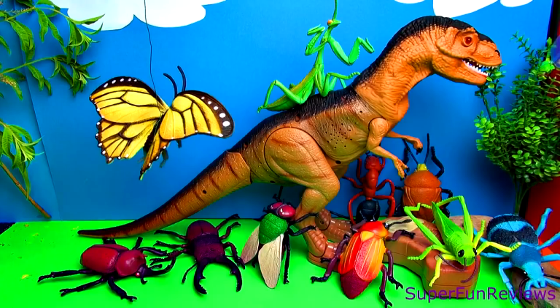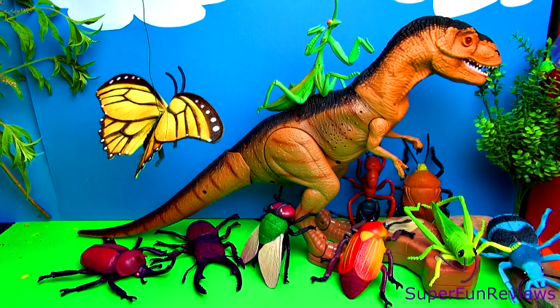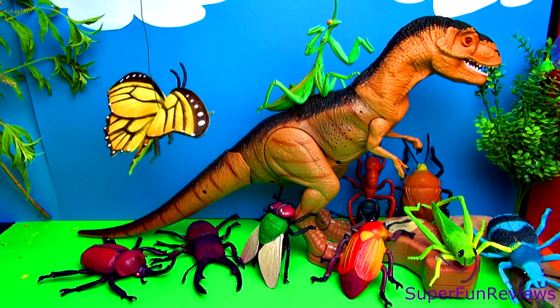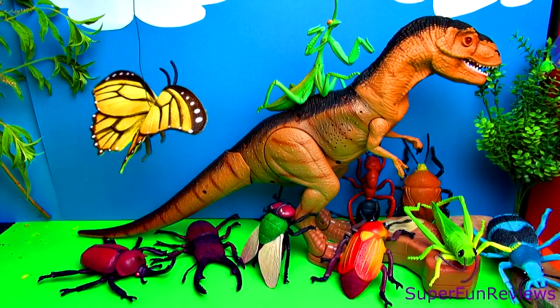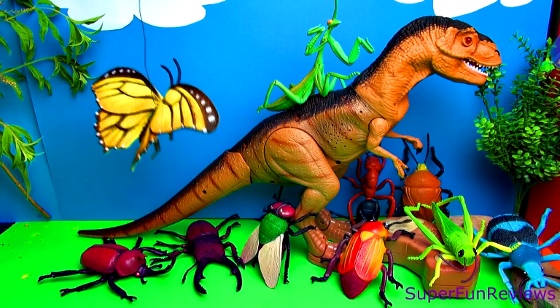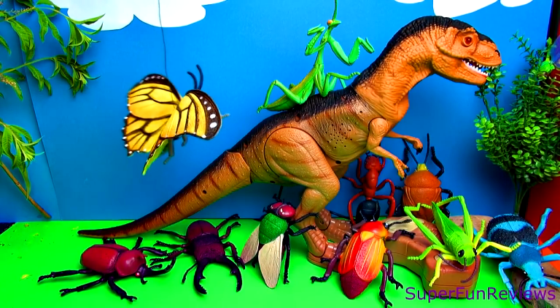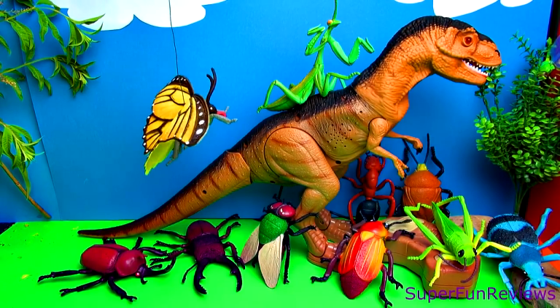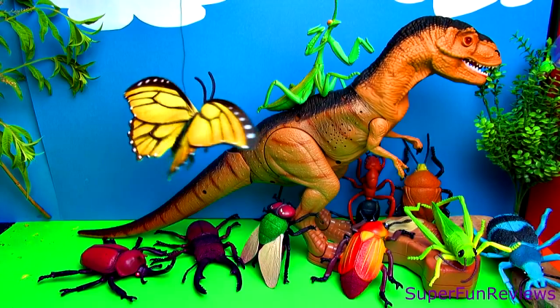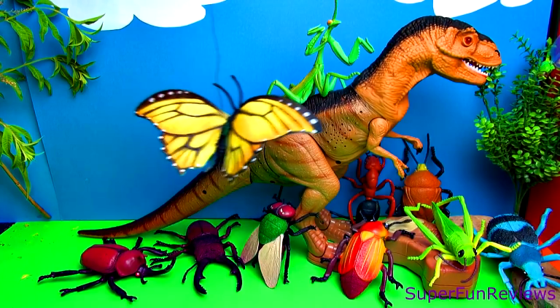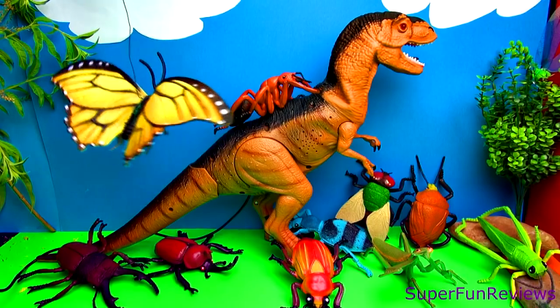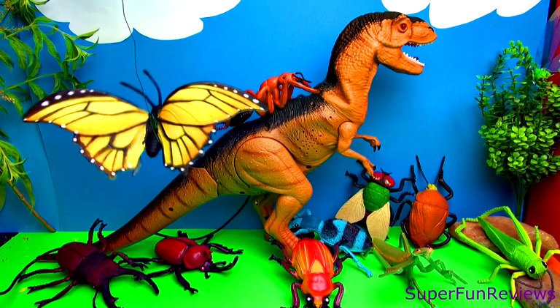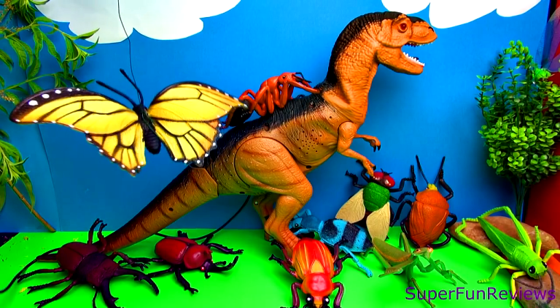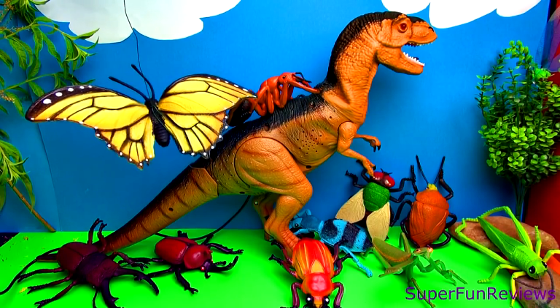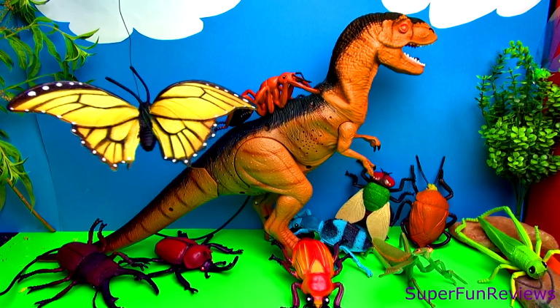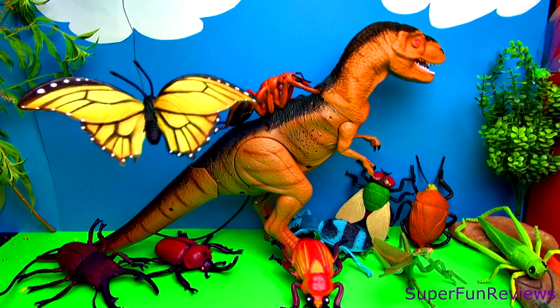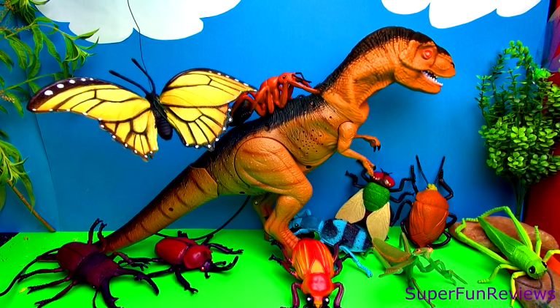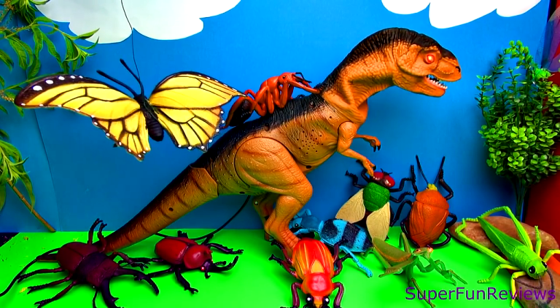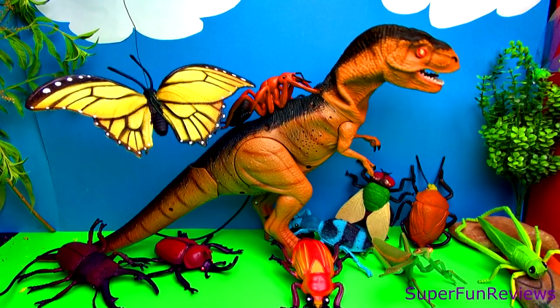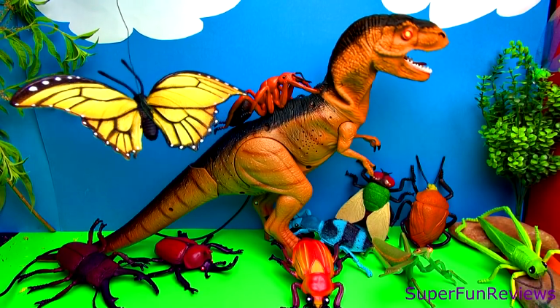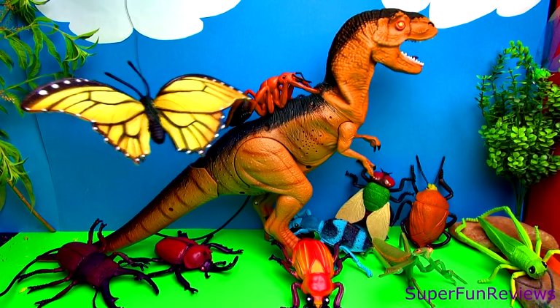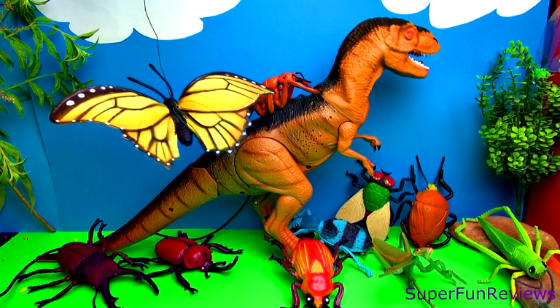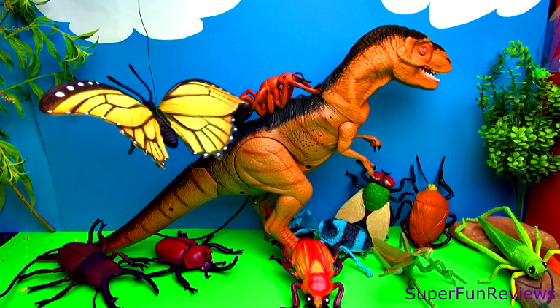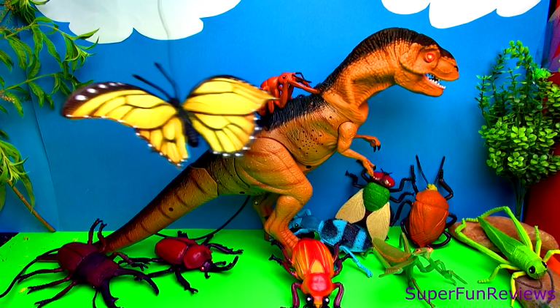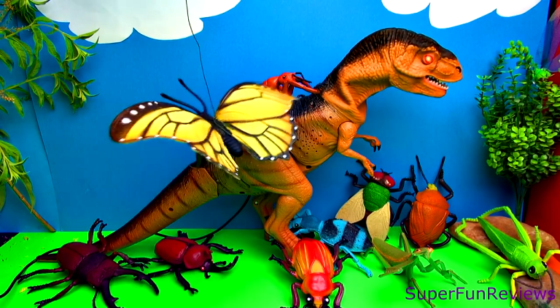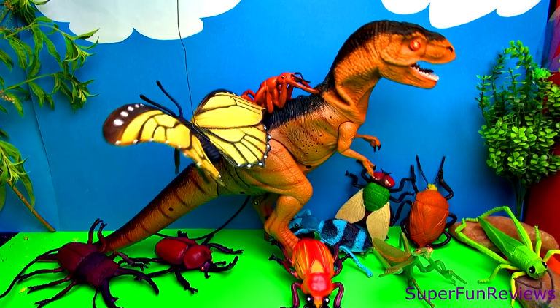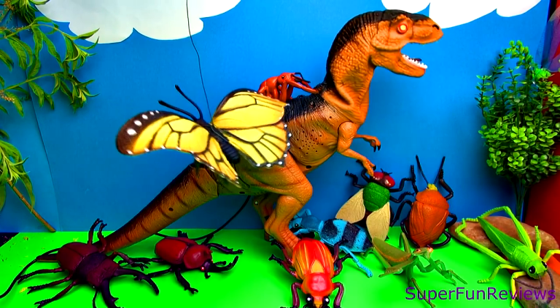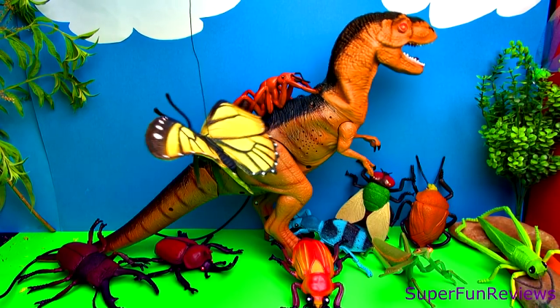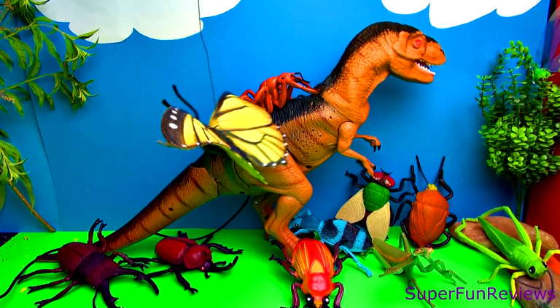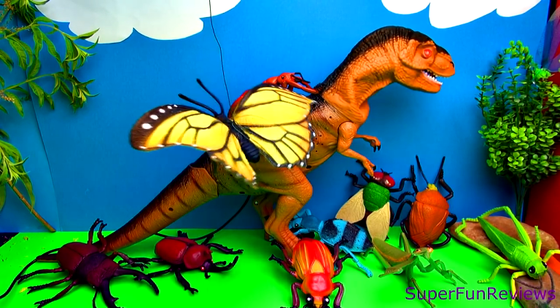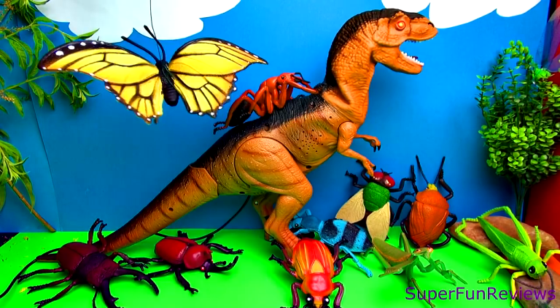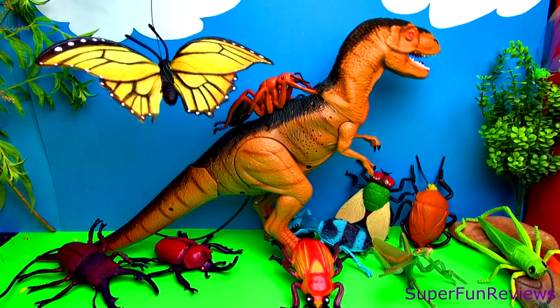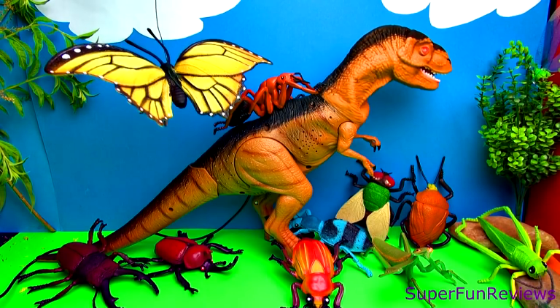The dinosaur loved his new friends and would give them rides on his back. He no longer used his loud scary voice and sounded so much happier. They all lived happily ever after.